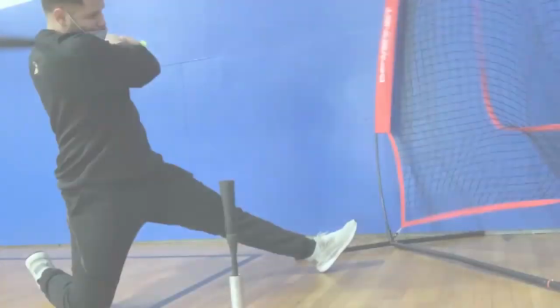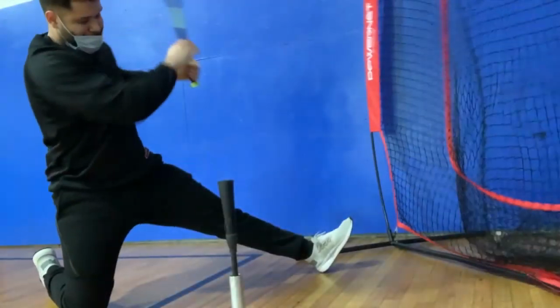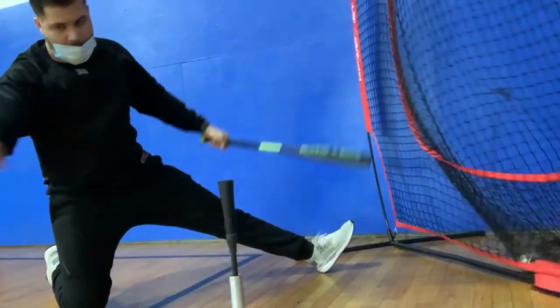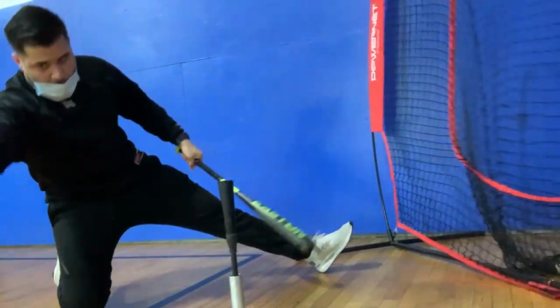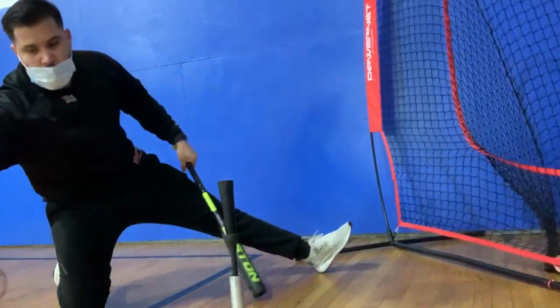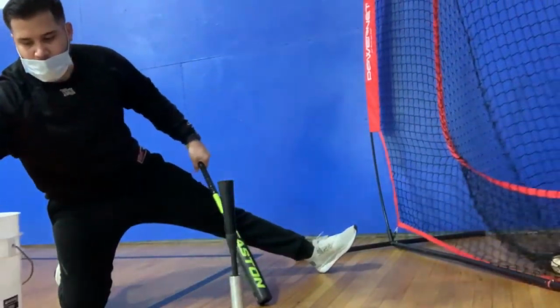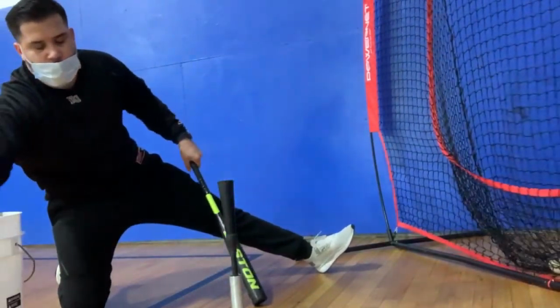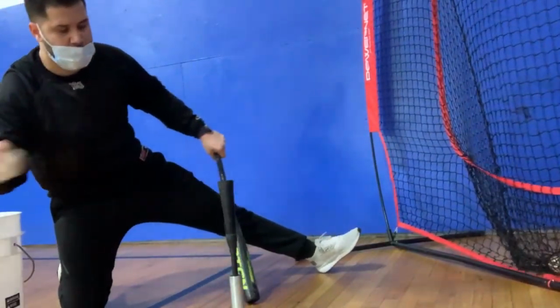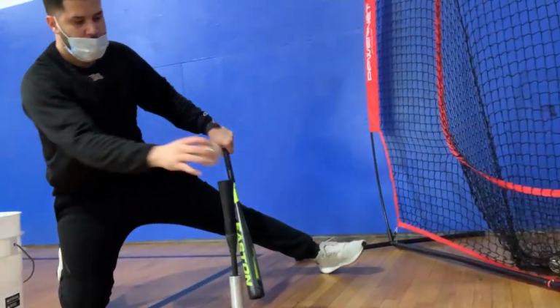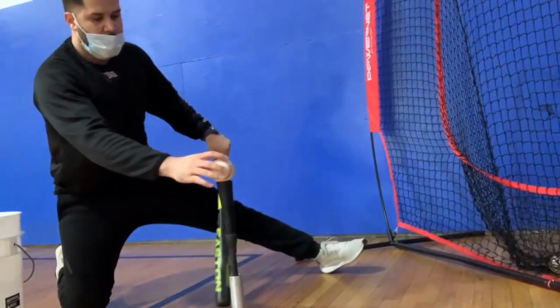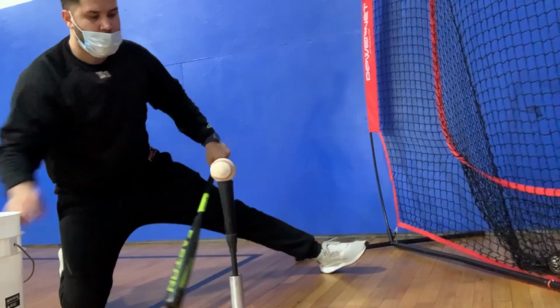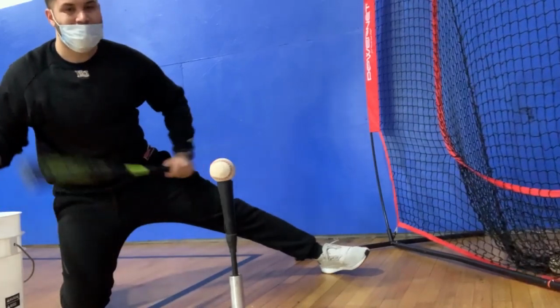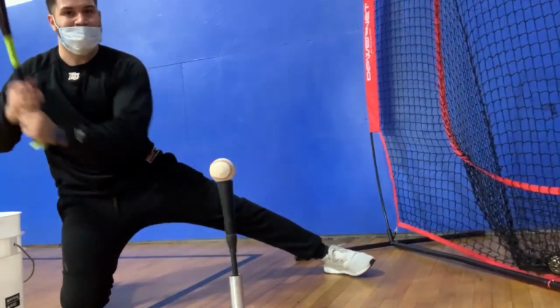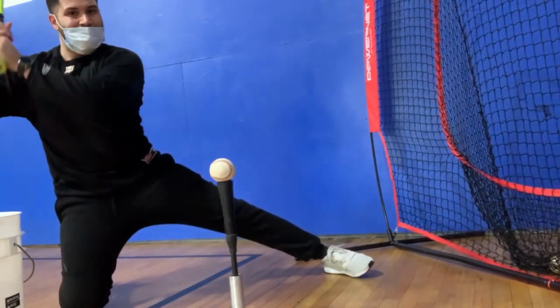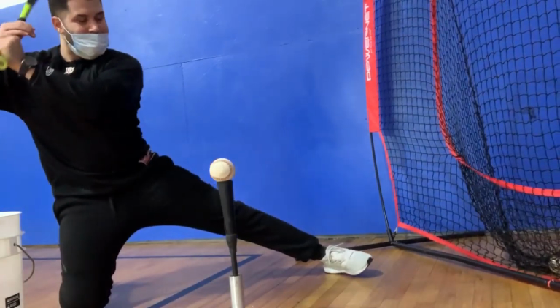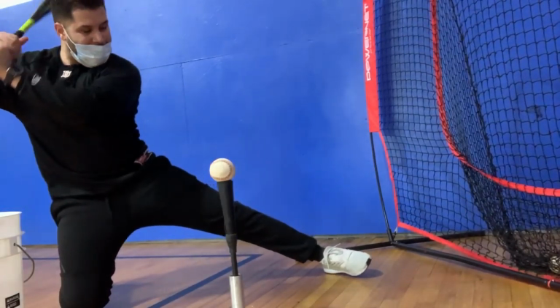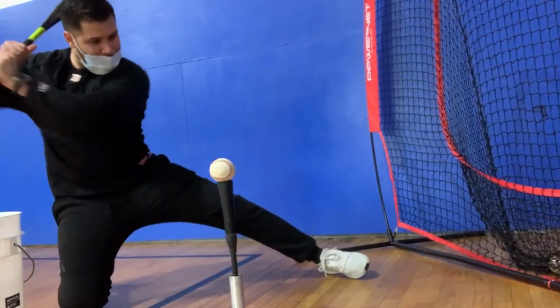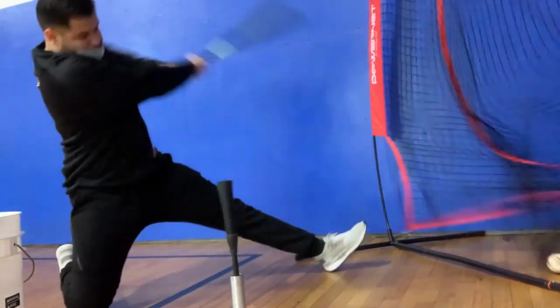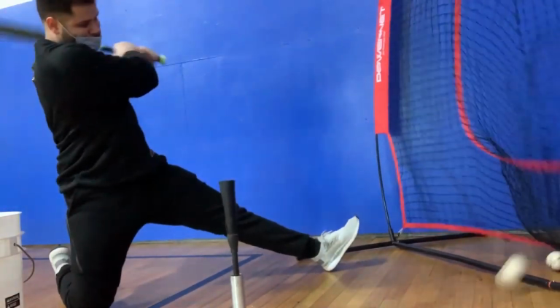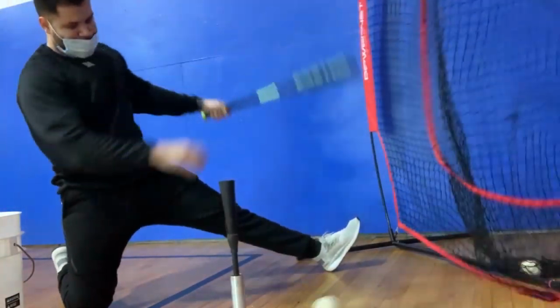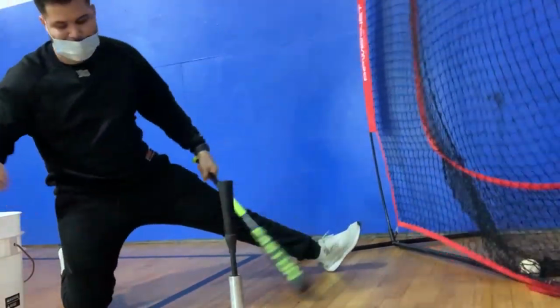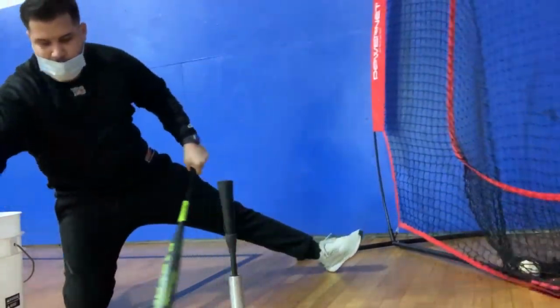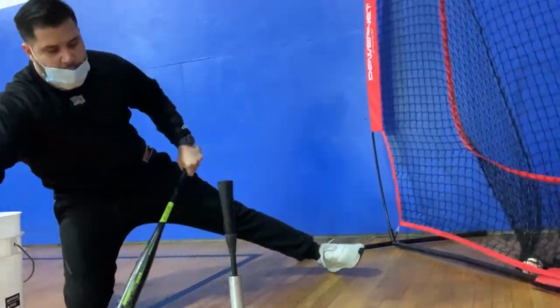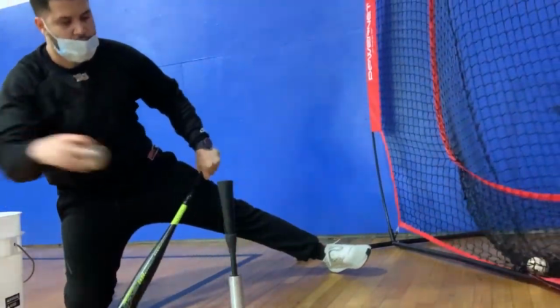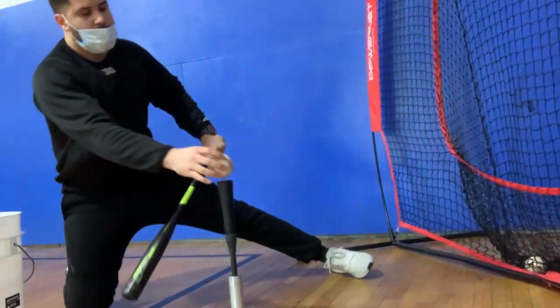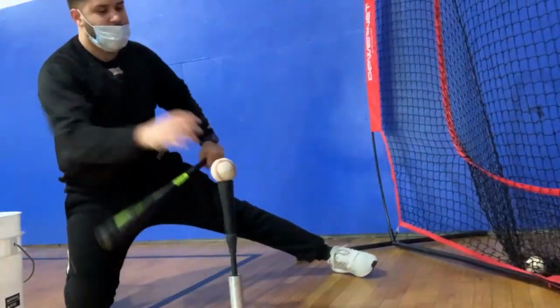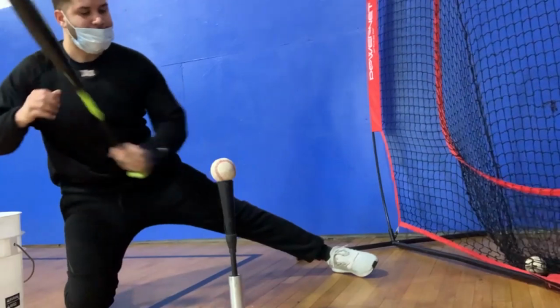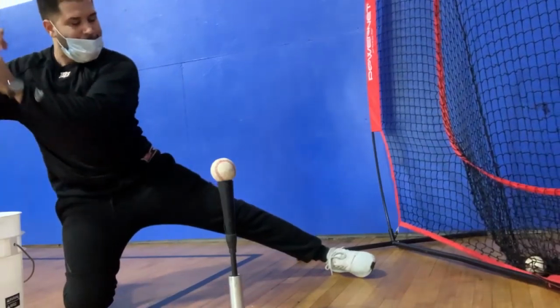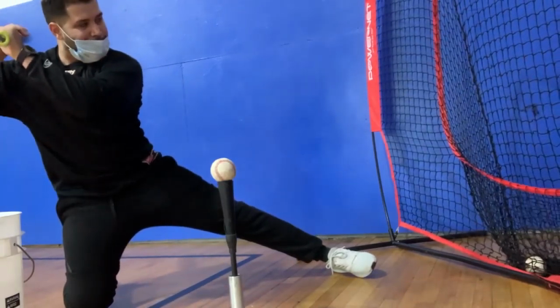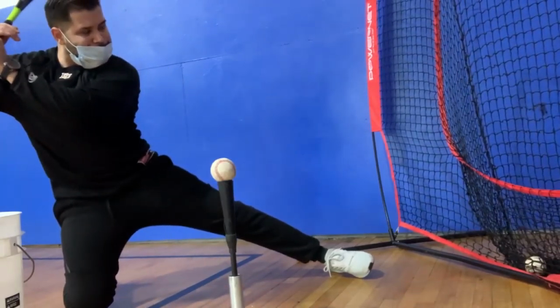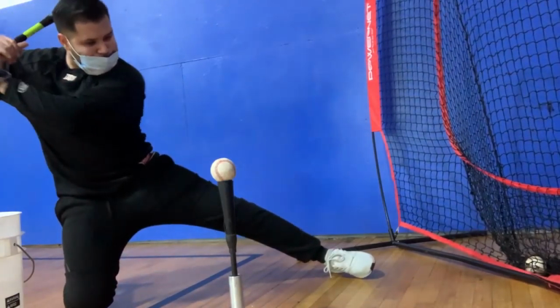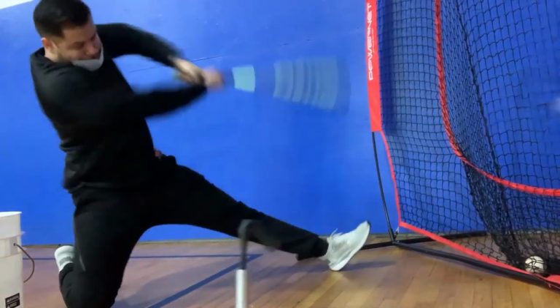If you've never done this drill before, just keep in mind that it's going to take some practice. Really take the time to focus on working your hands through the zone and break it down that way.